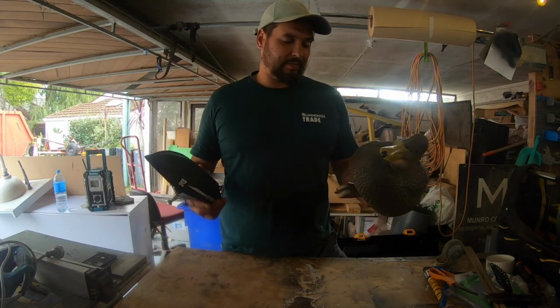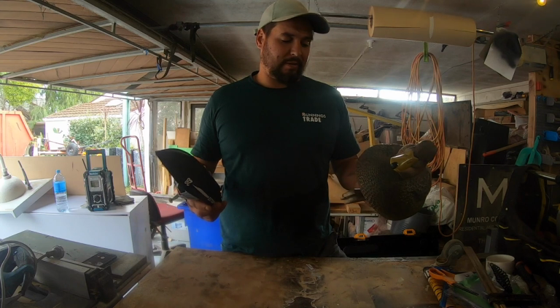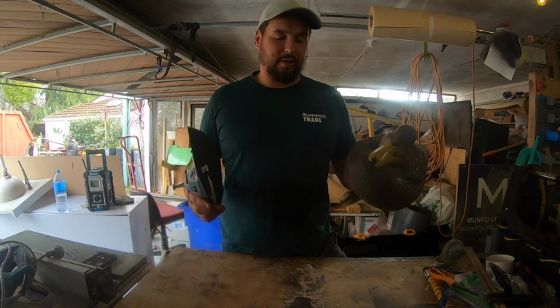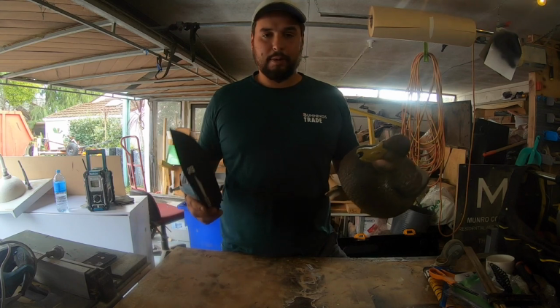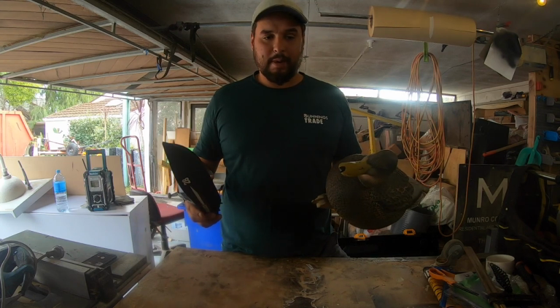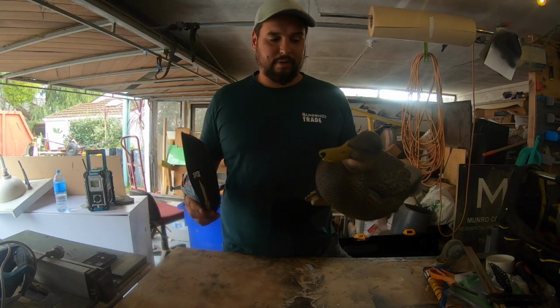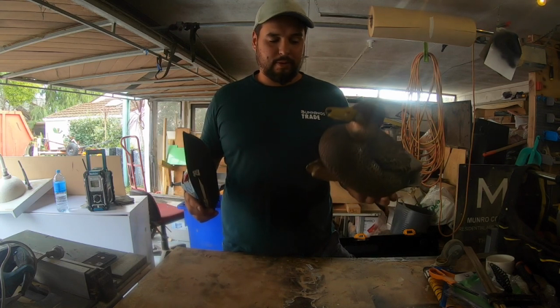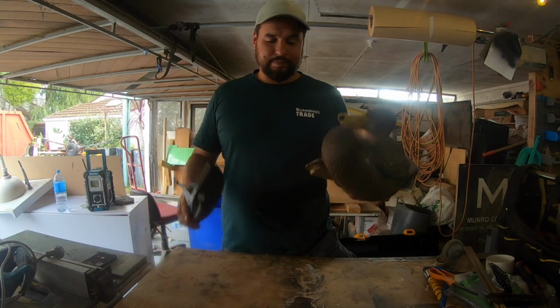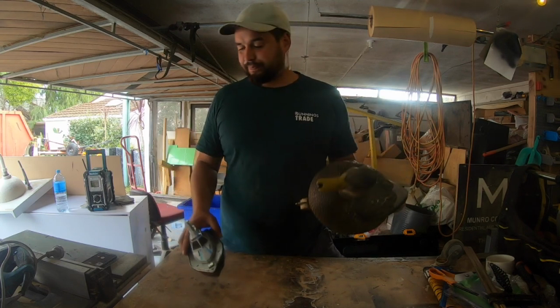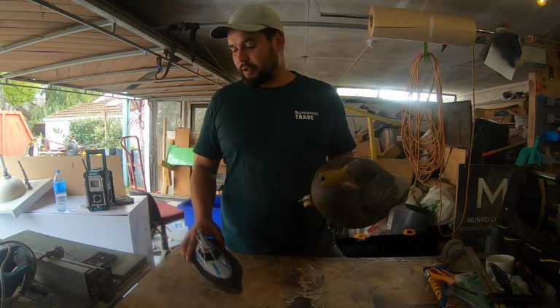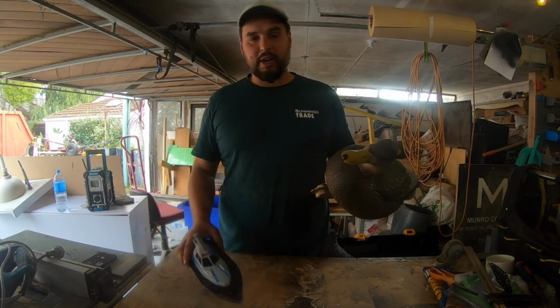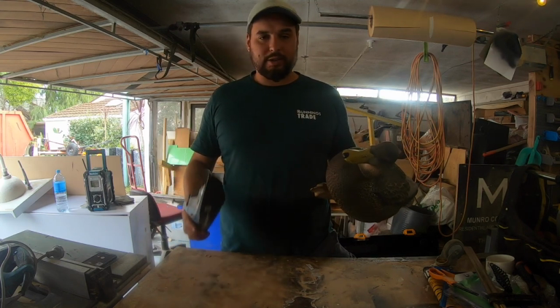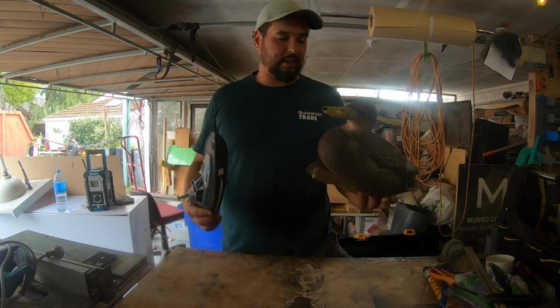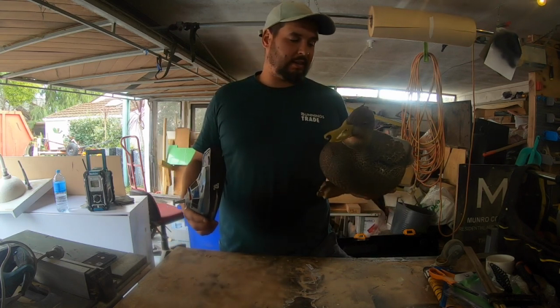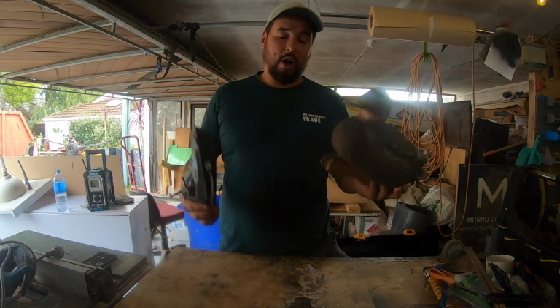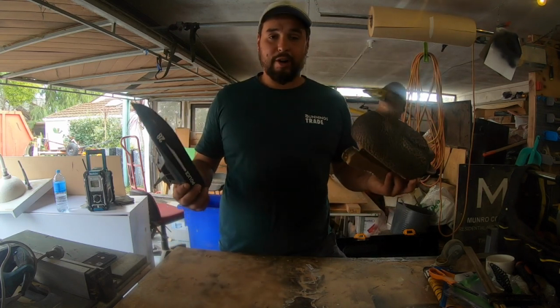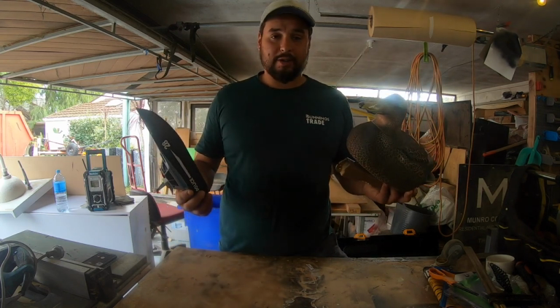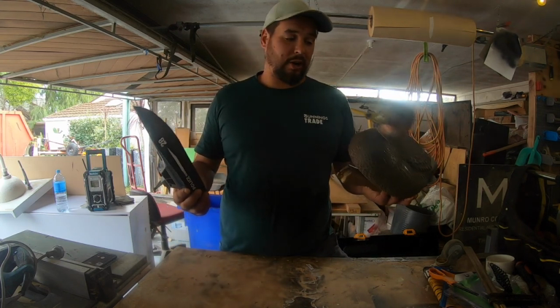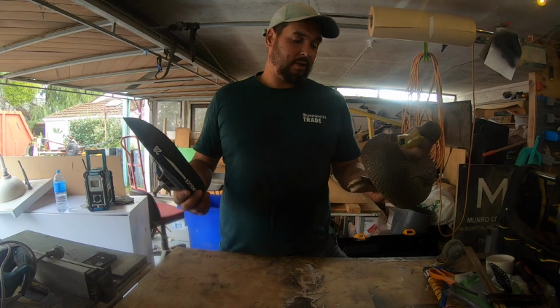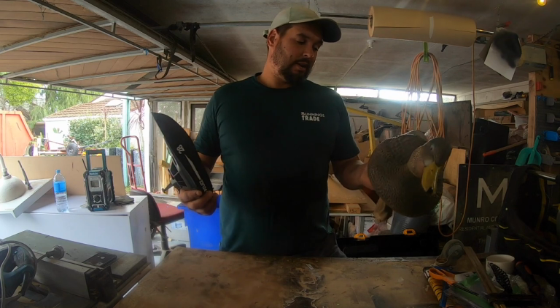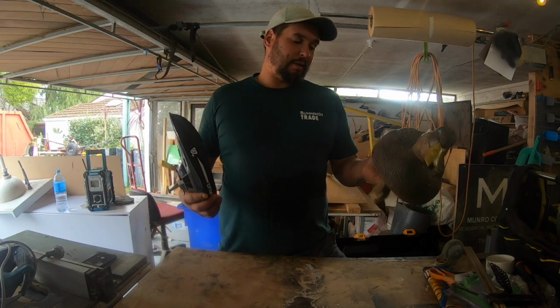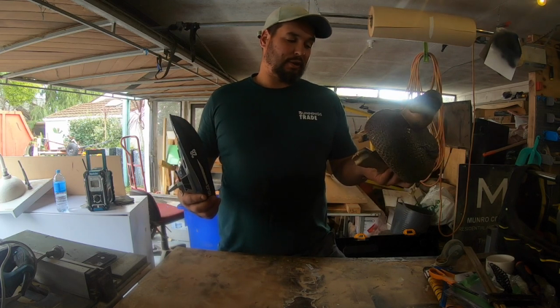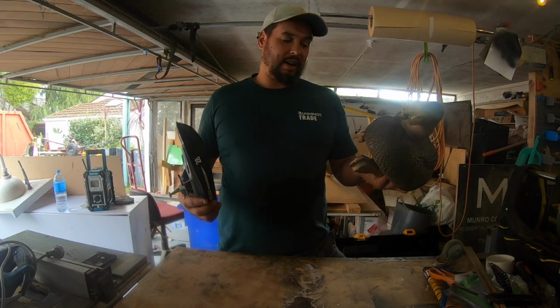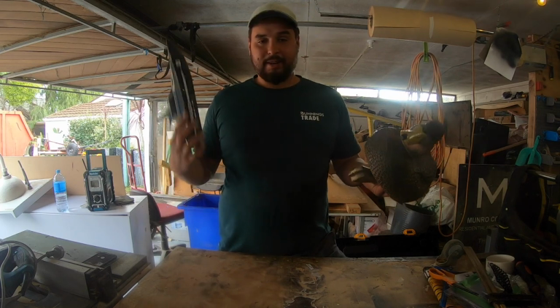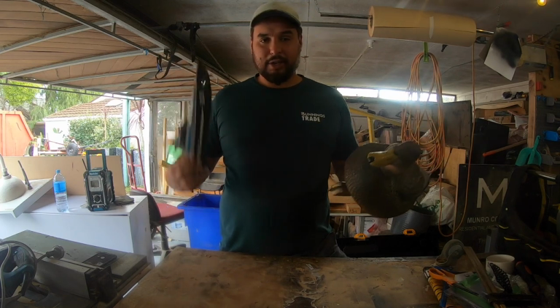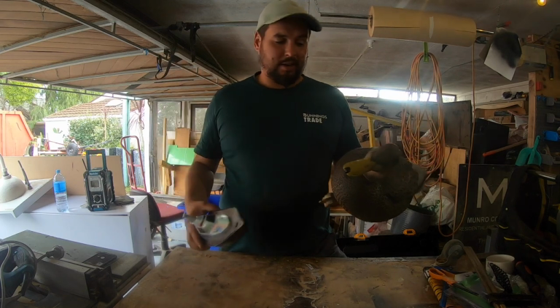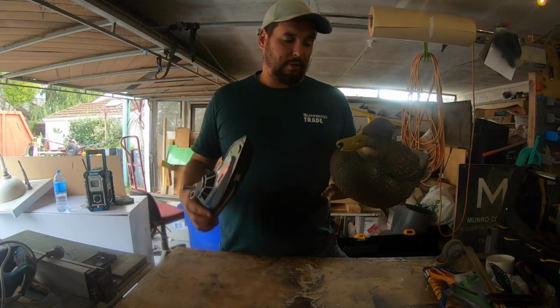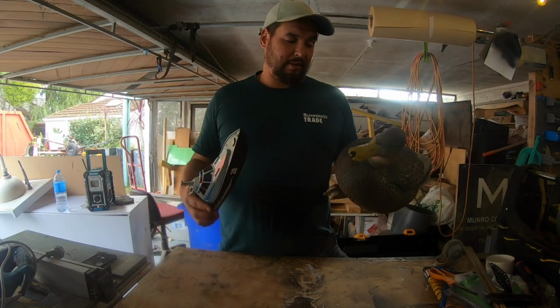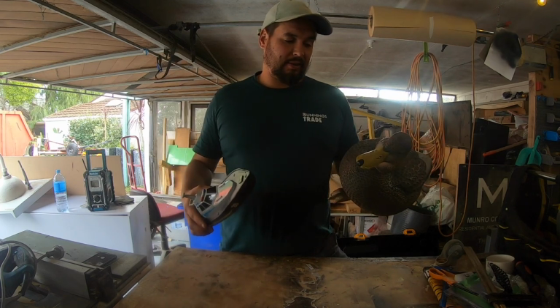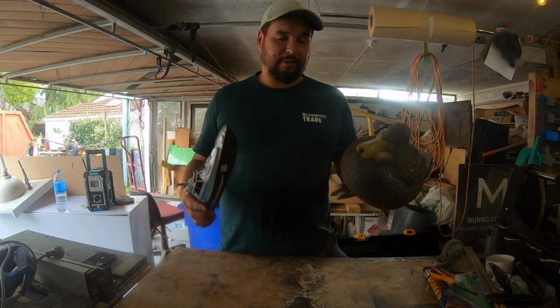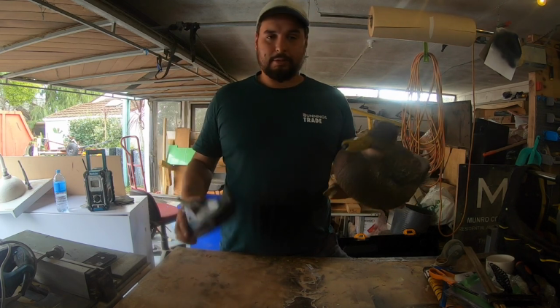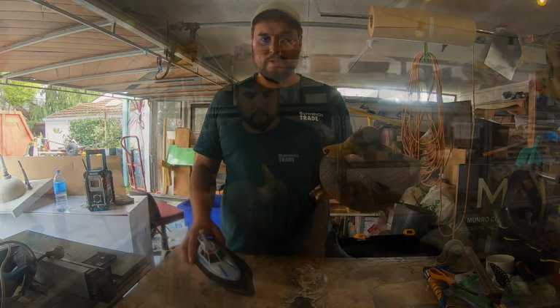If it works we'll probably make a few more. We'll get into it — I don't know how it's going to go but we'll try it out, then chuck it in the pool after and see if it swims along.